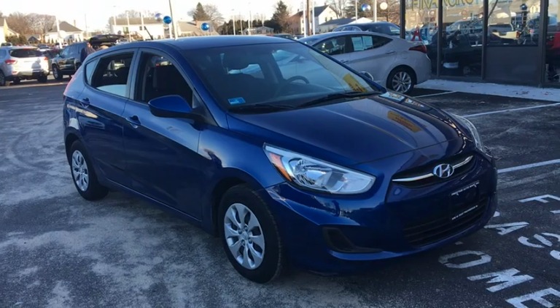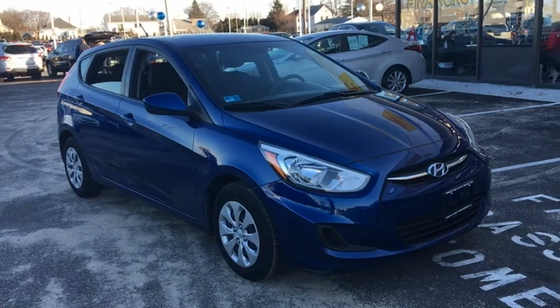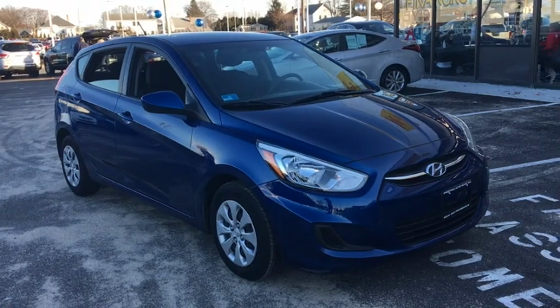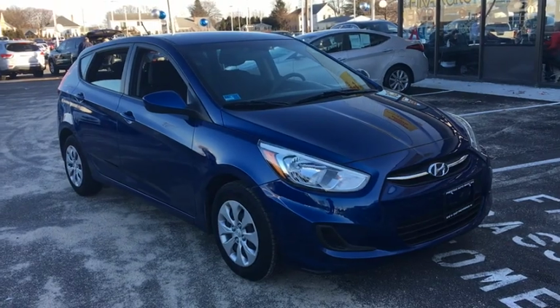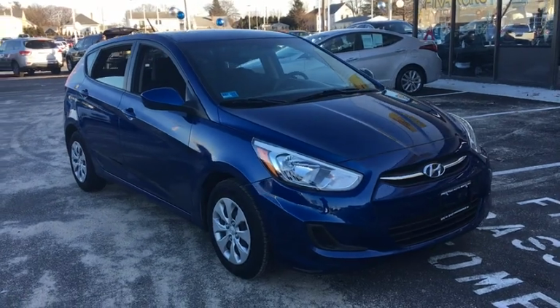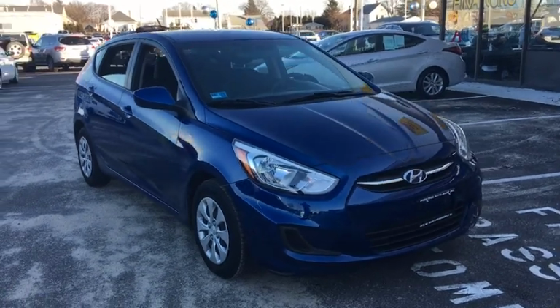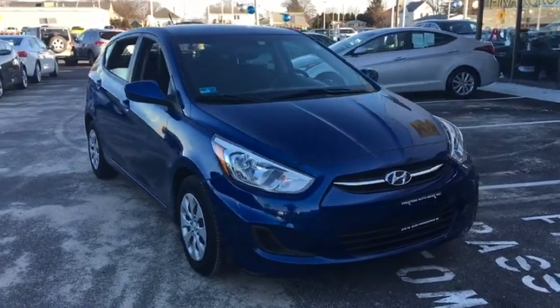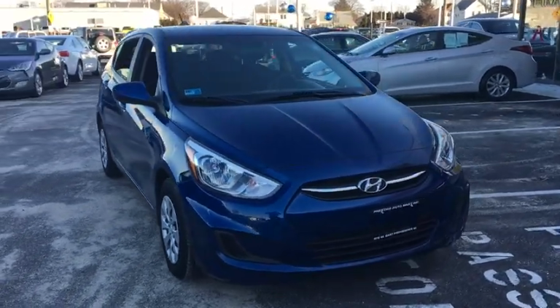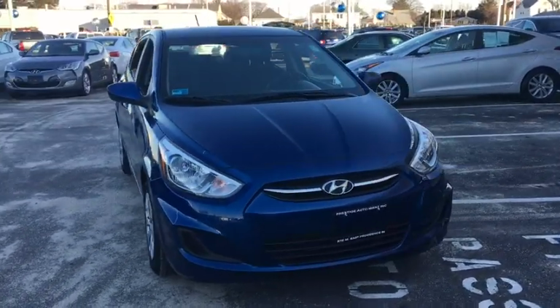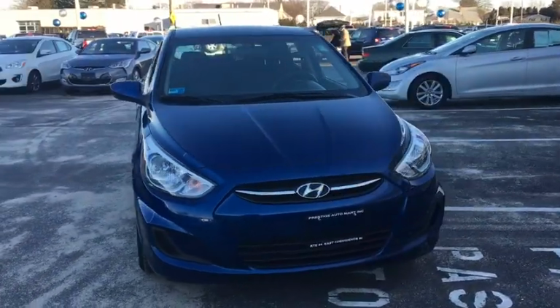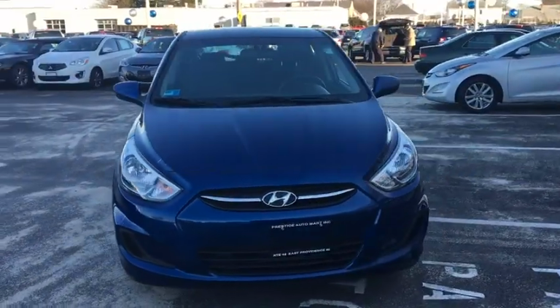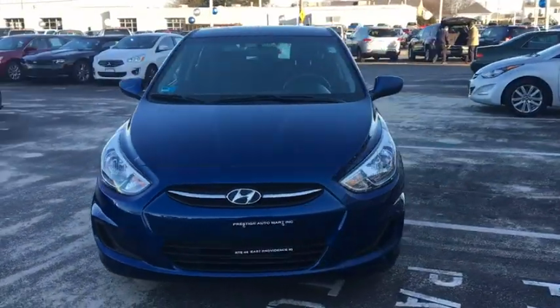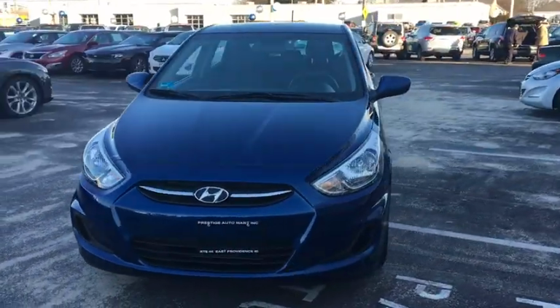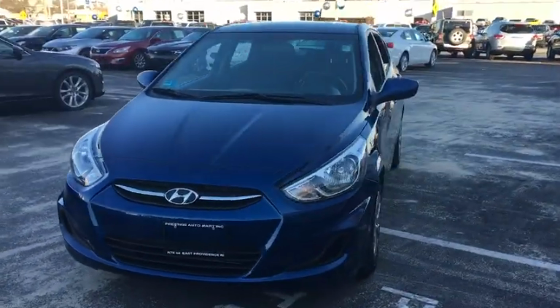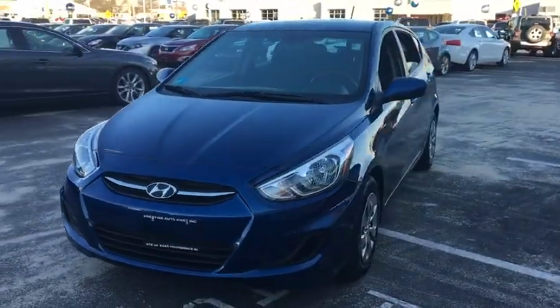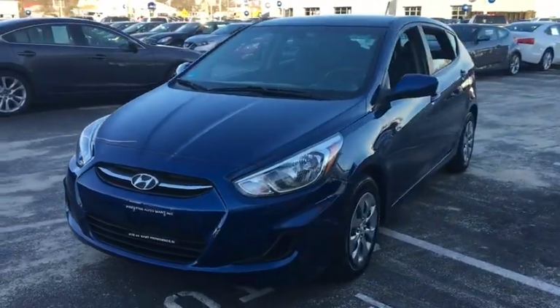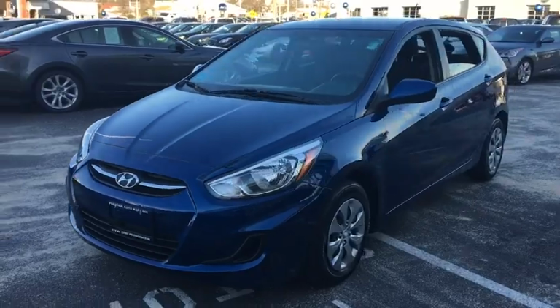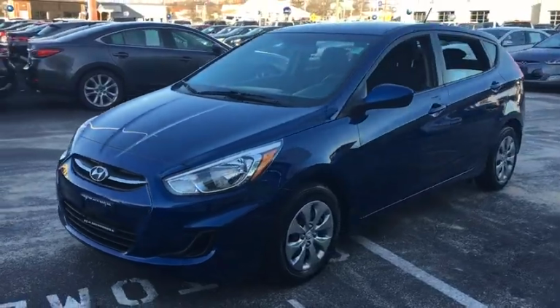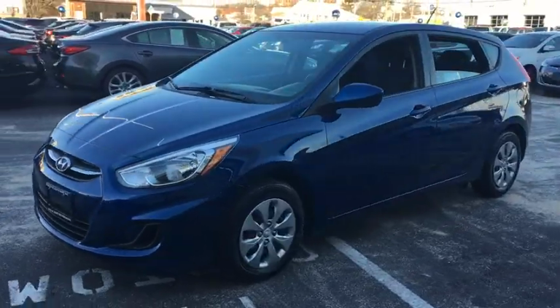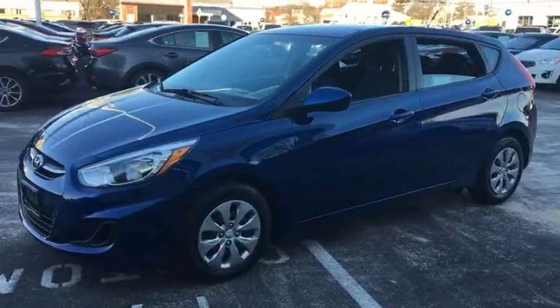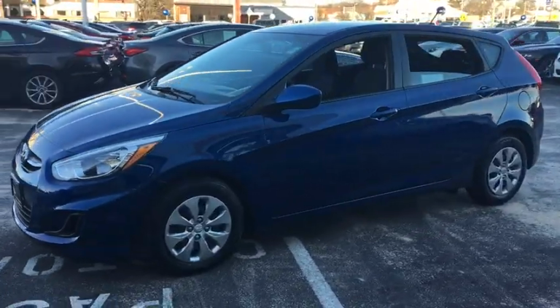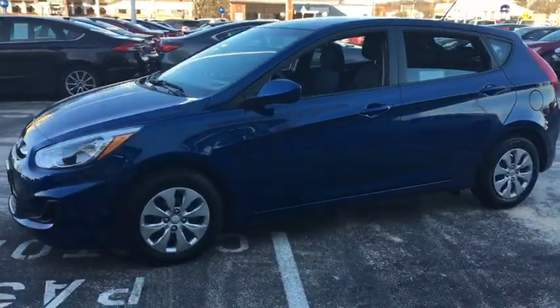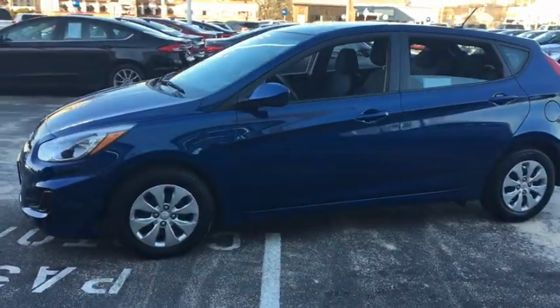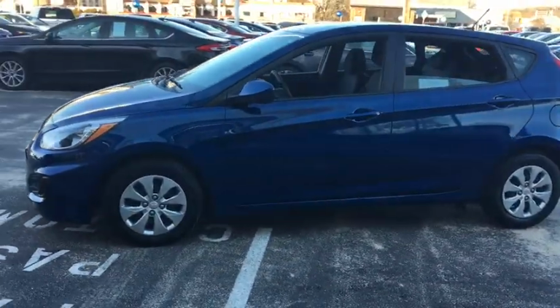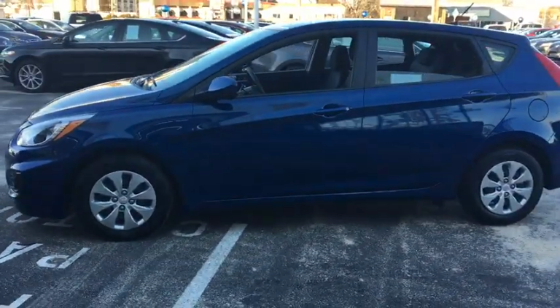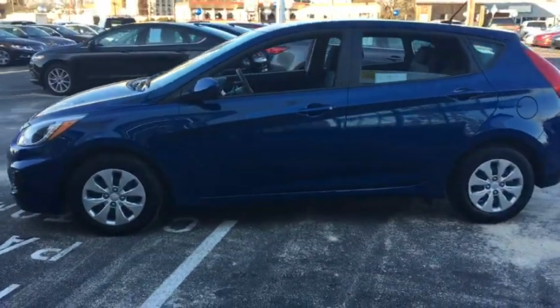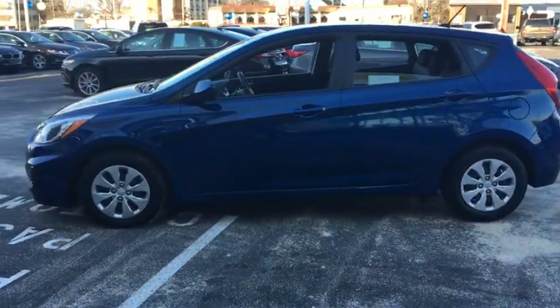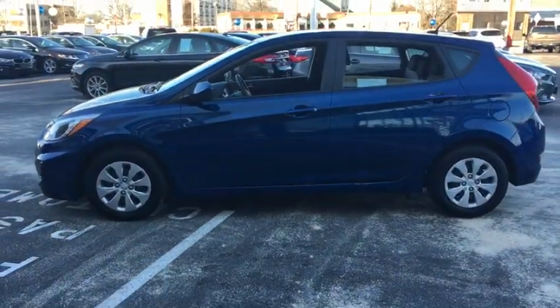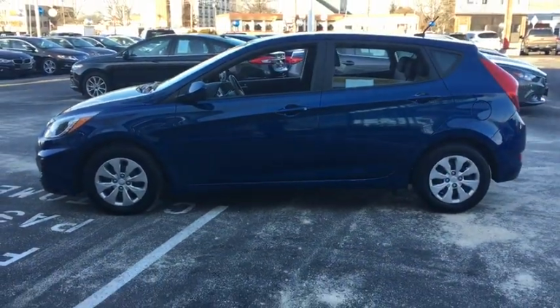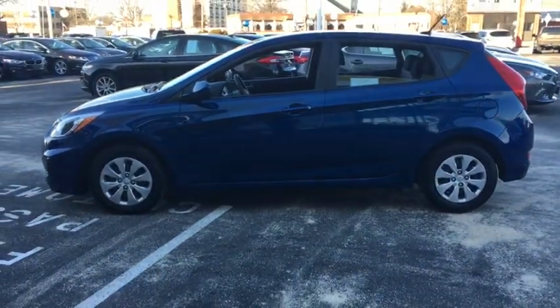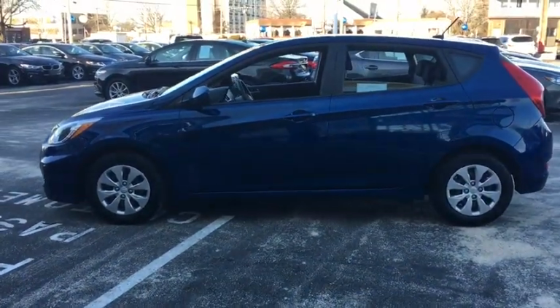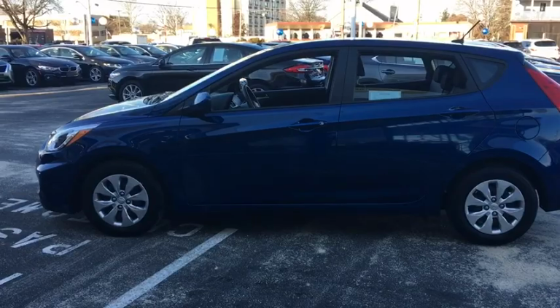The 2017 Hyundai Accent. Designed to keep you moving and leave boredom behind, the Hyundai Accent is affordable, fuel efficient and safe. A winning combination.